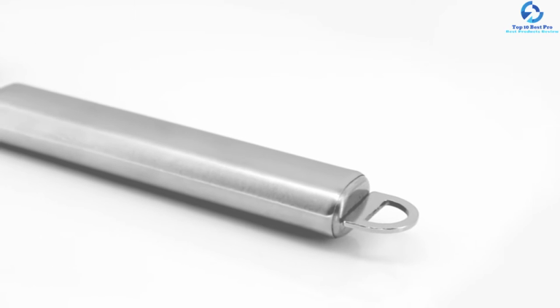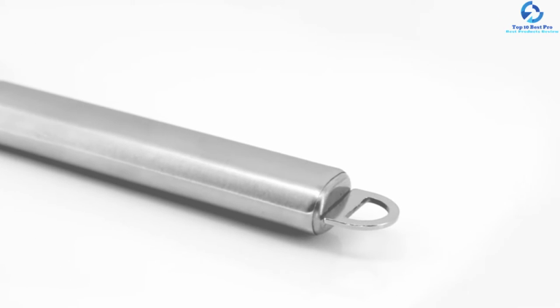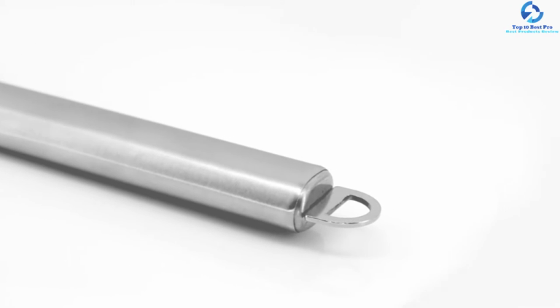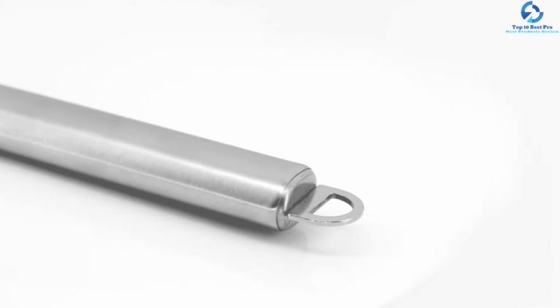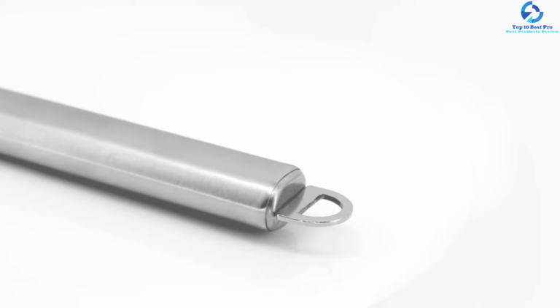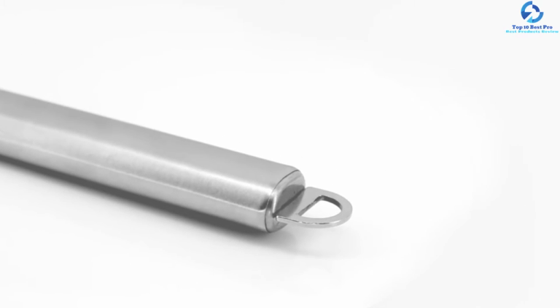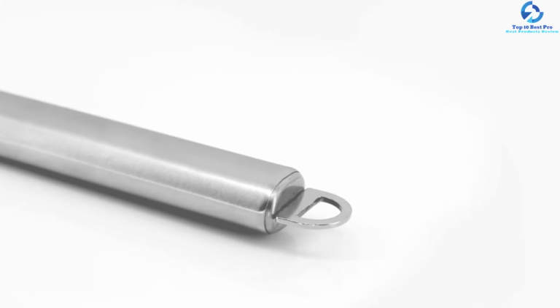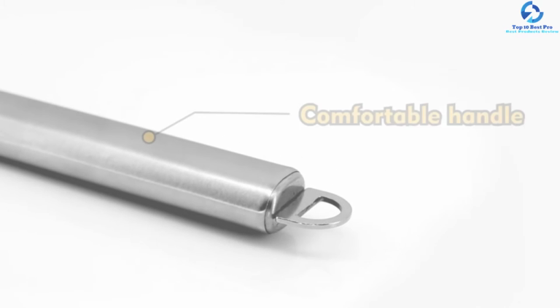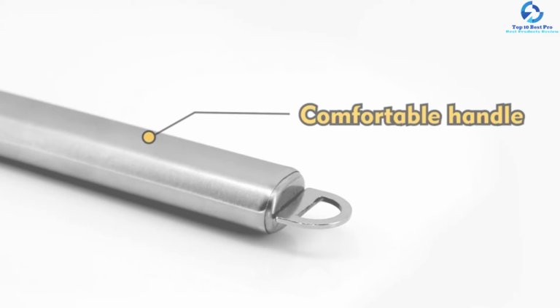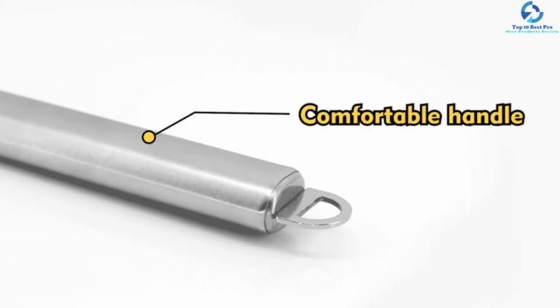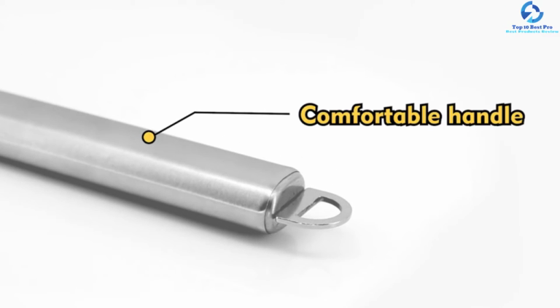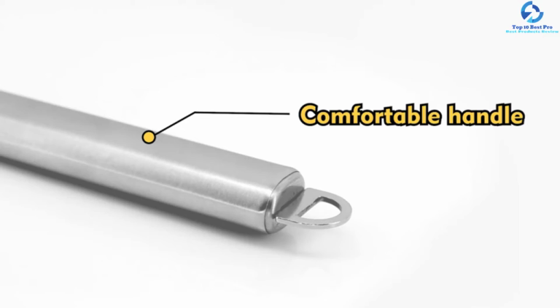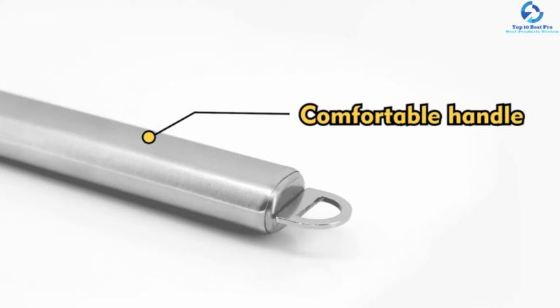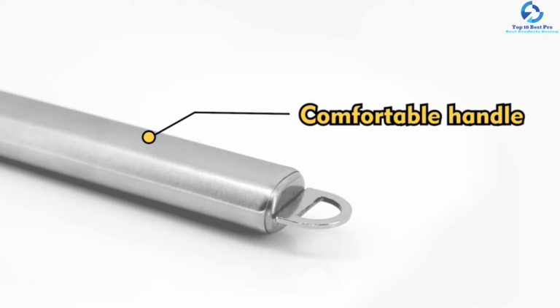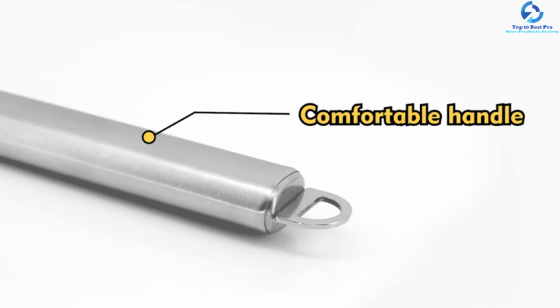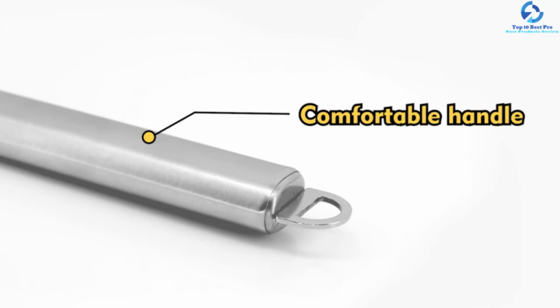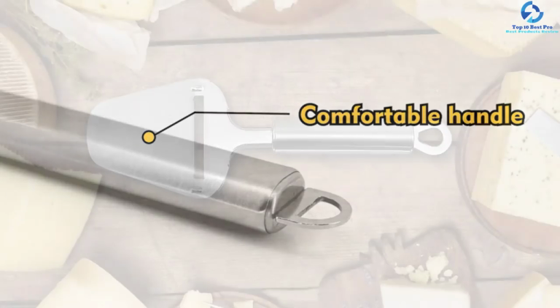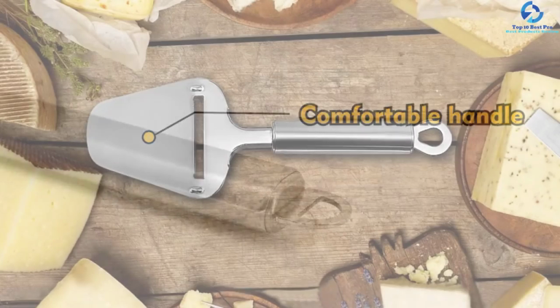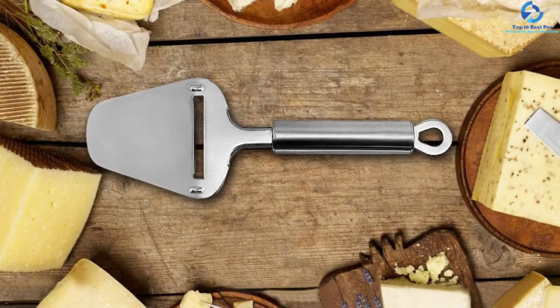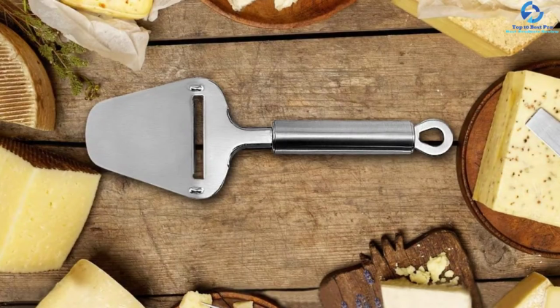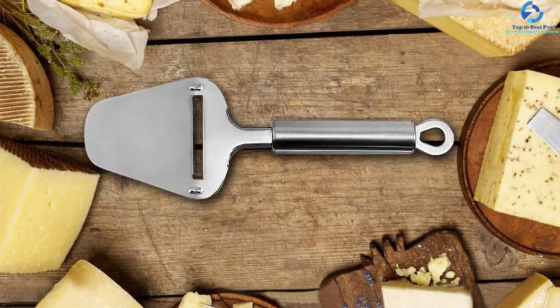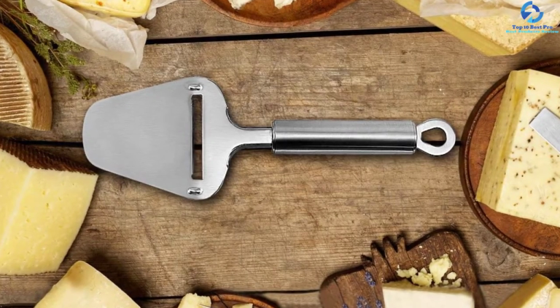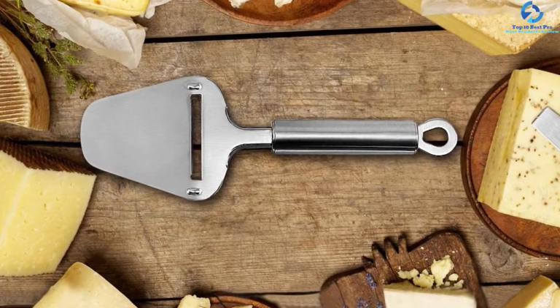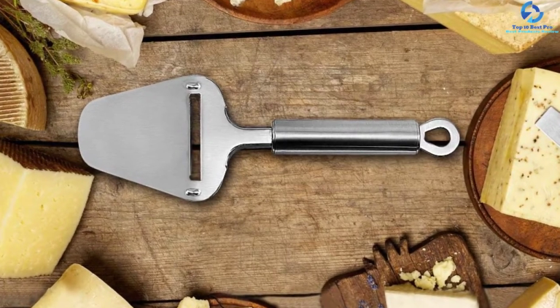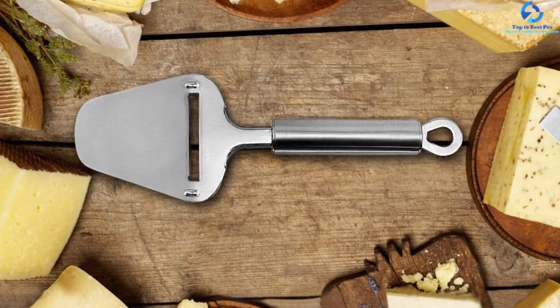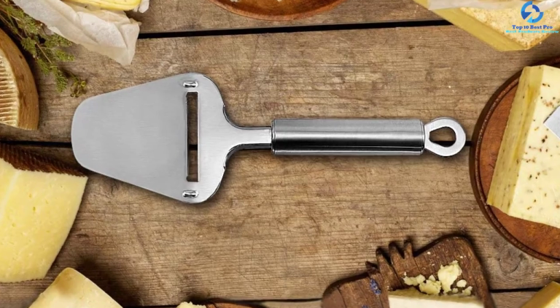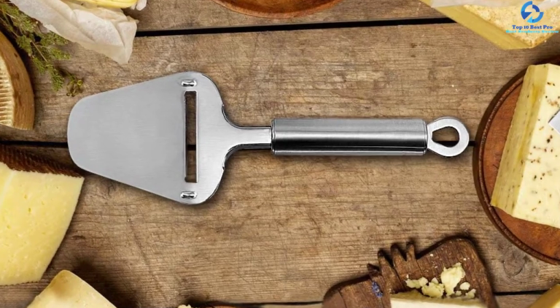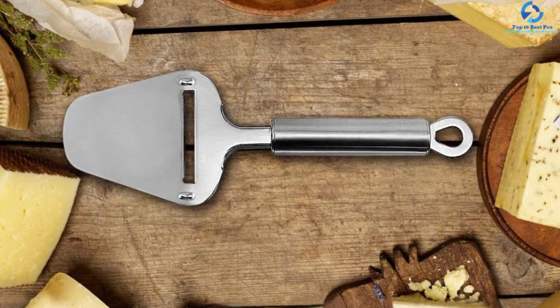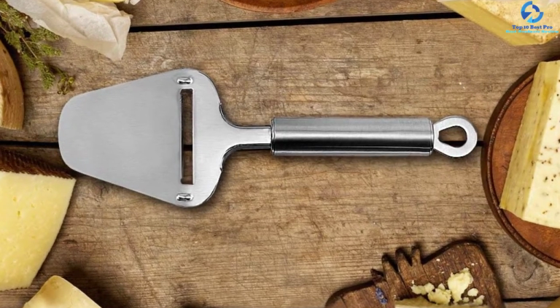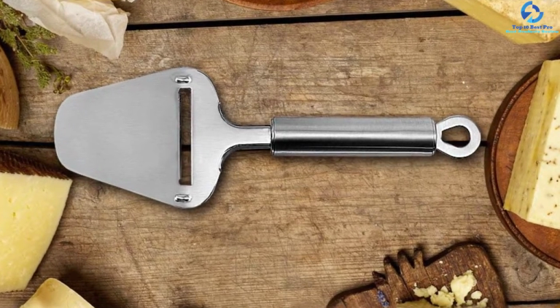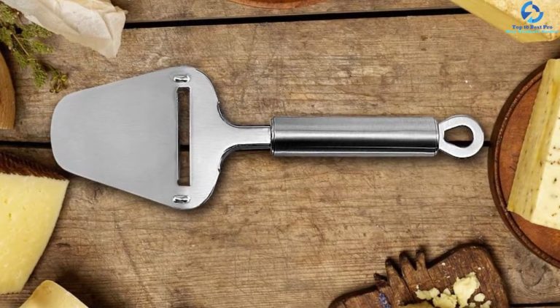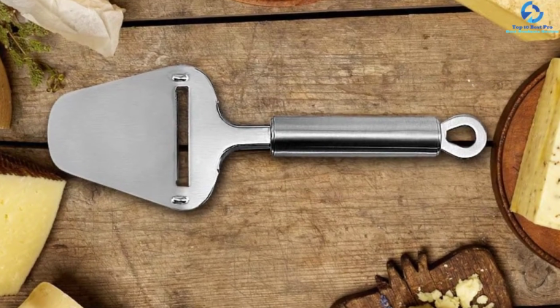With its sharpness, this product can easily cut through both hard and soft cheese effortlessly. The best thing about working with this cheese slicer is that it comes with a comfortable handle, so you do not suffer from discomfort or fatigue even during extended use. Therefore, this is a must-have accessory for any cheese lover.